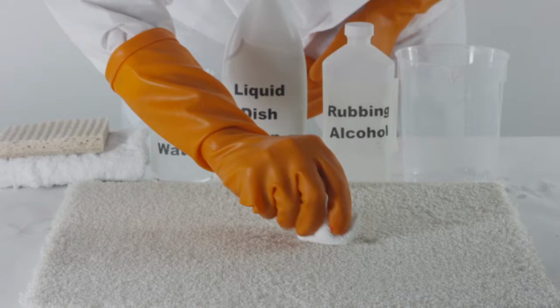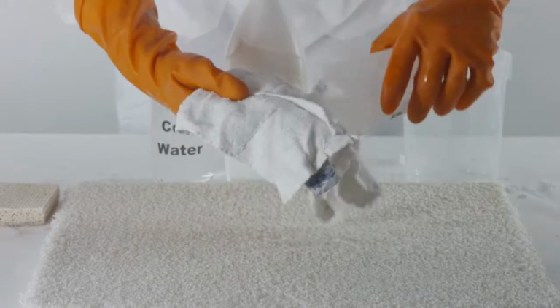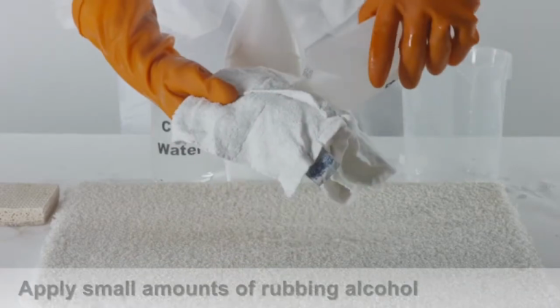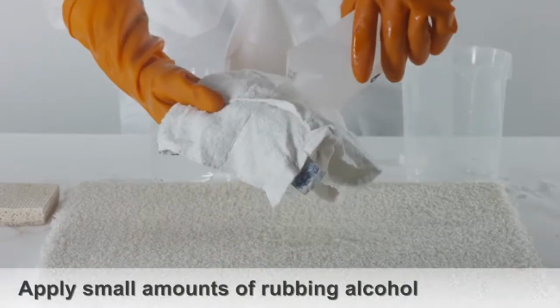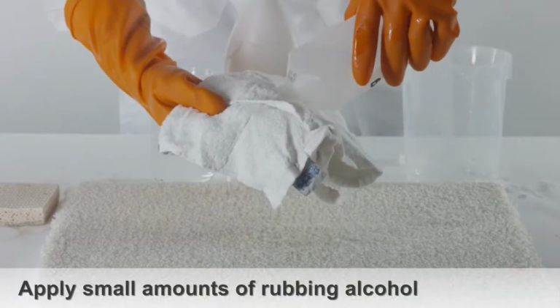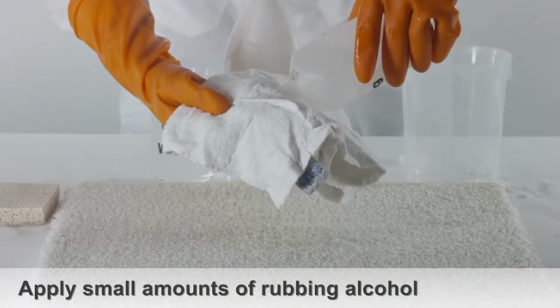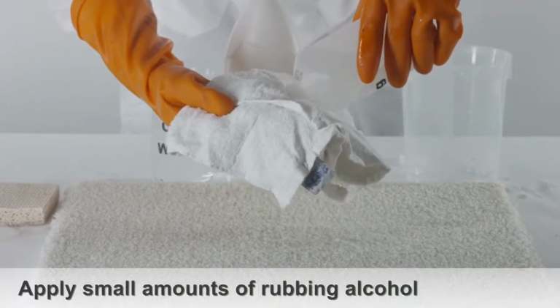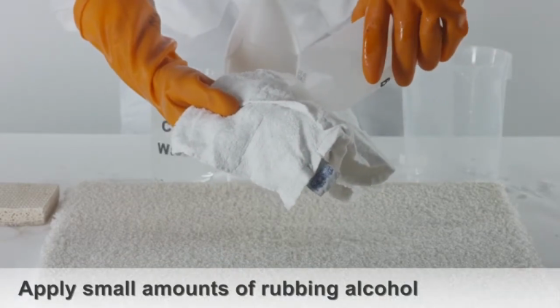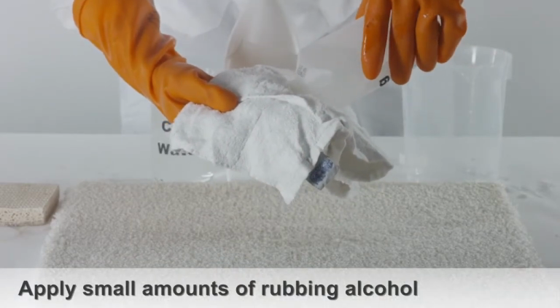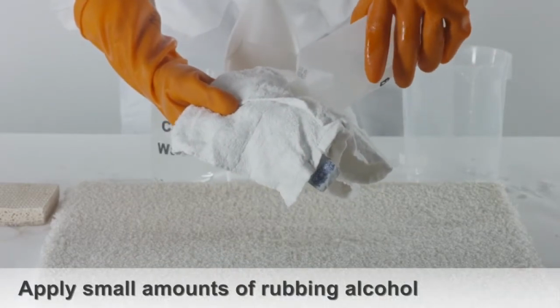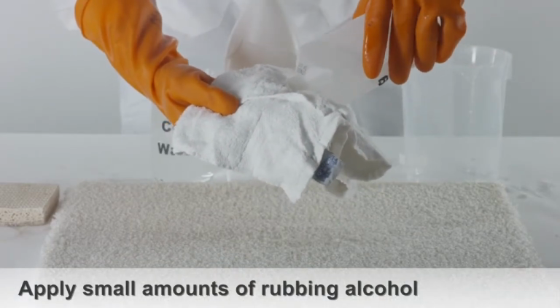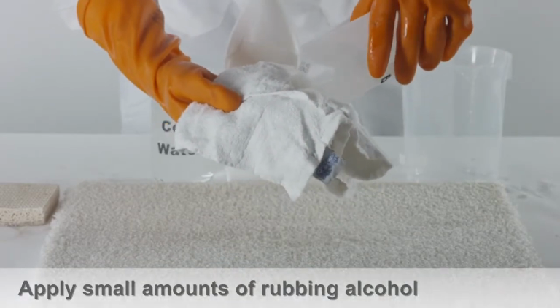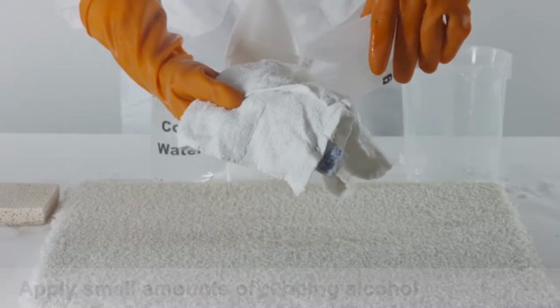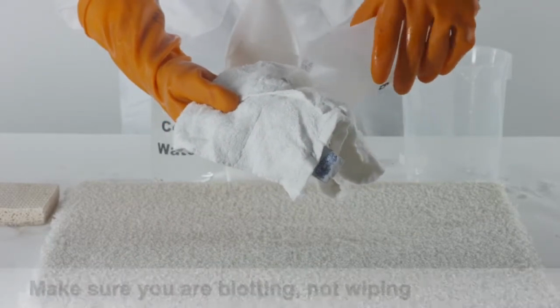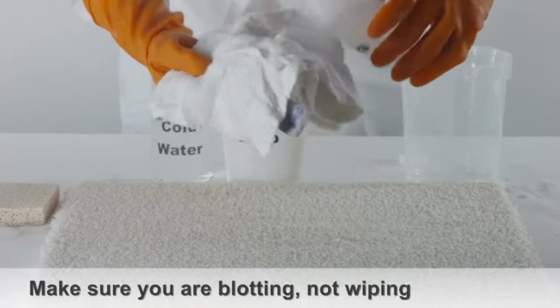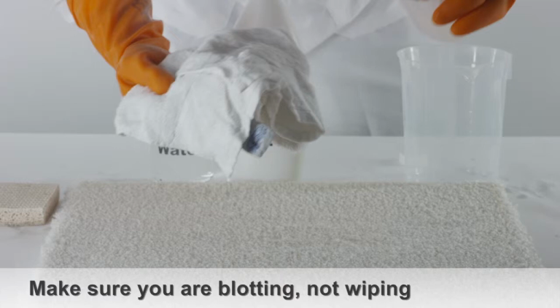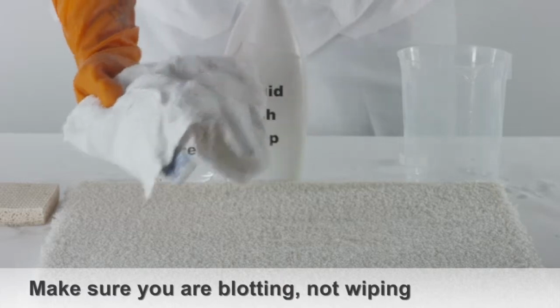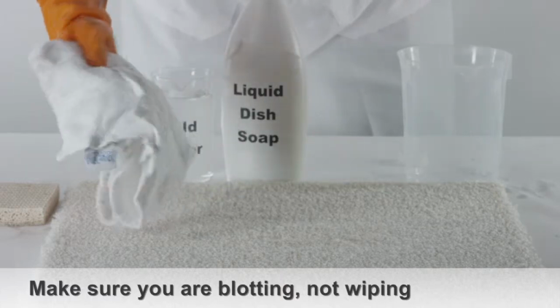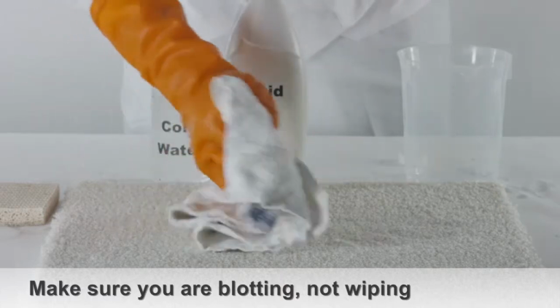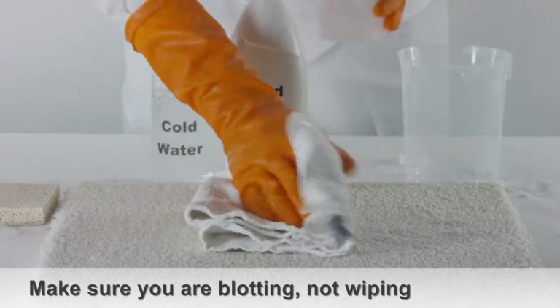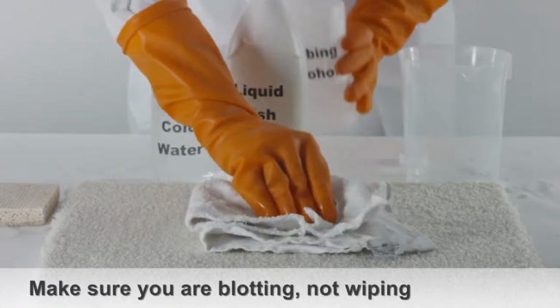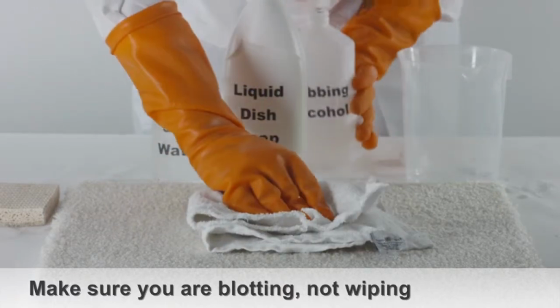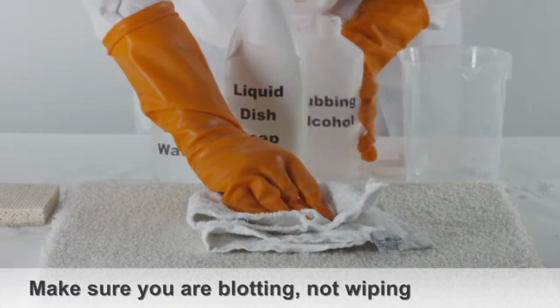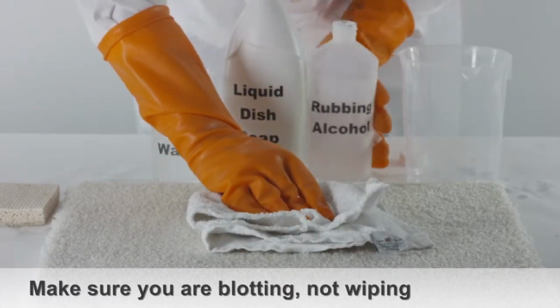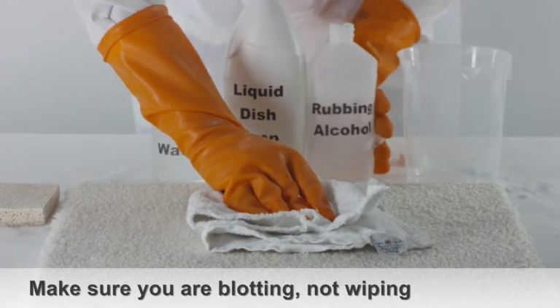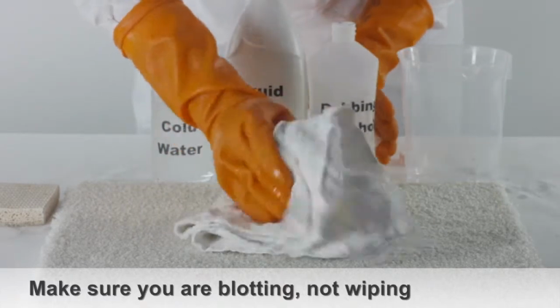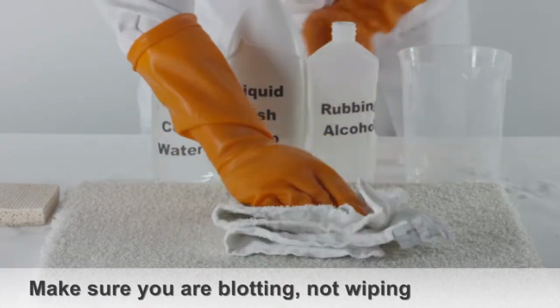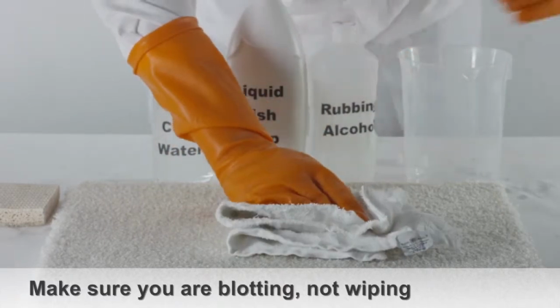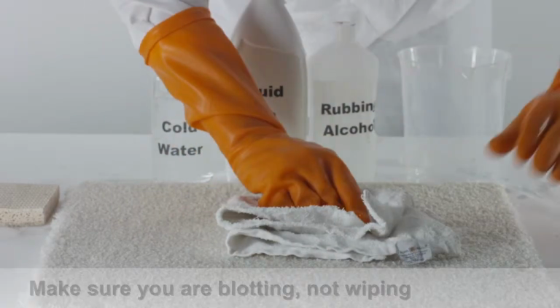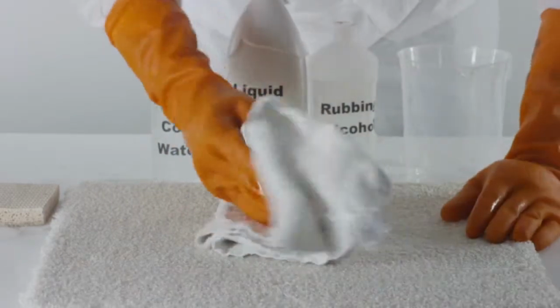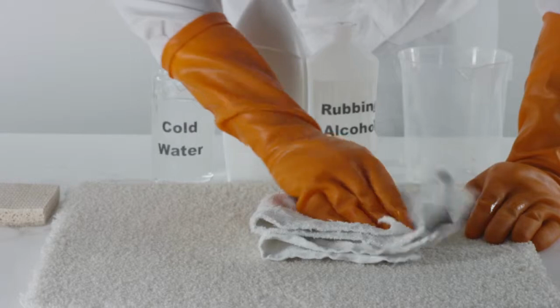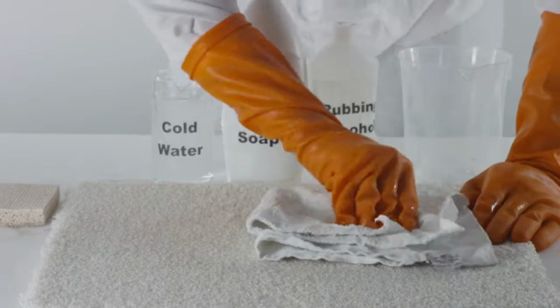Using a washcloth, apply small amounts of rubbing alcohol directly onto the stain. Make sure you're blotting, not wiping, as this can spread the stain out onto other areas of the carpet.